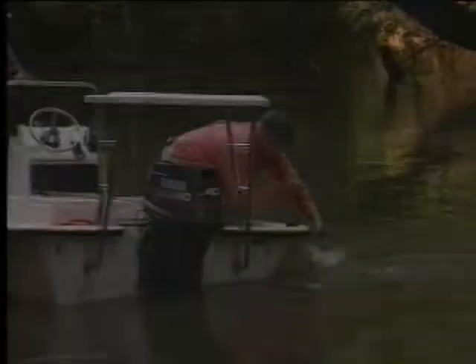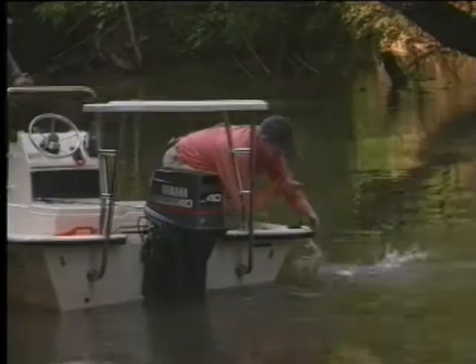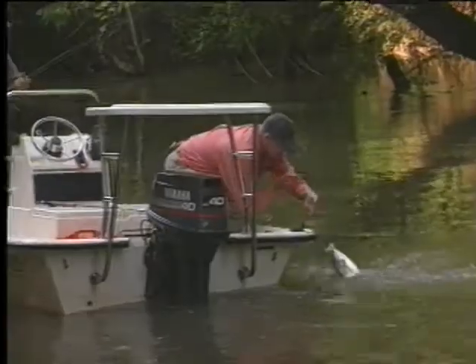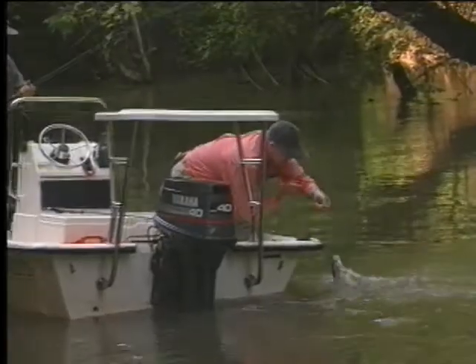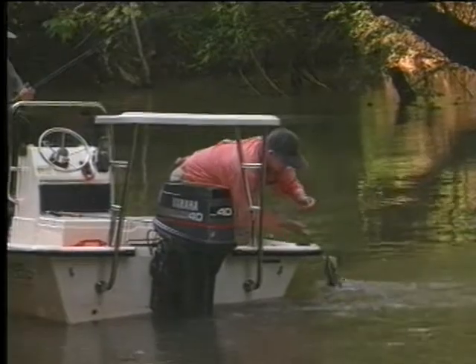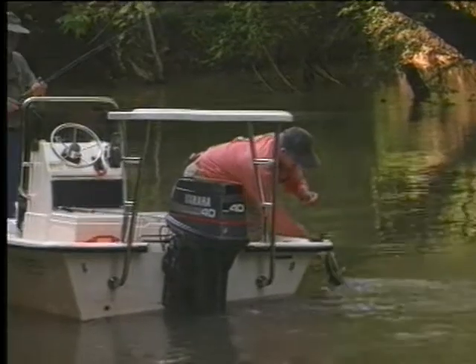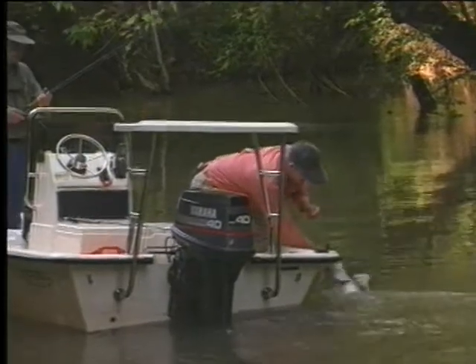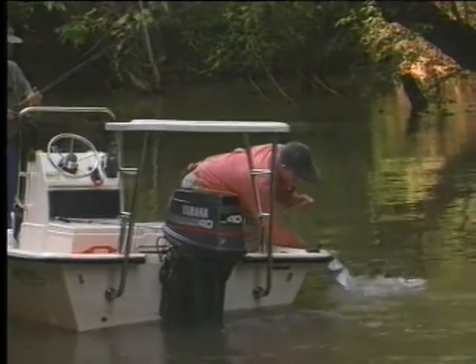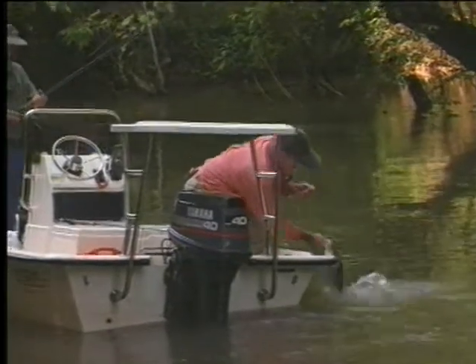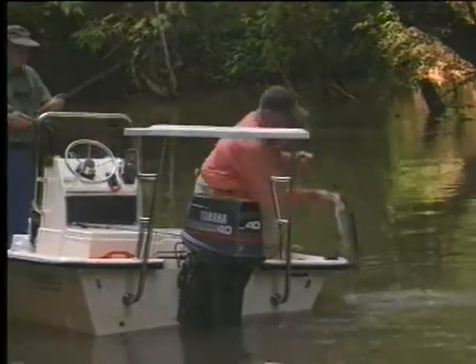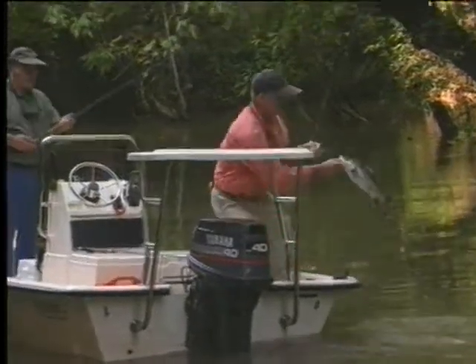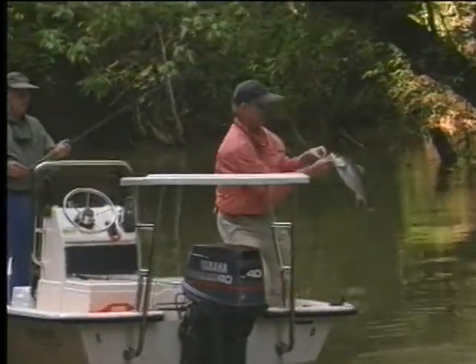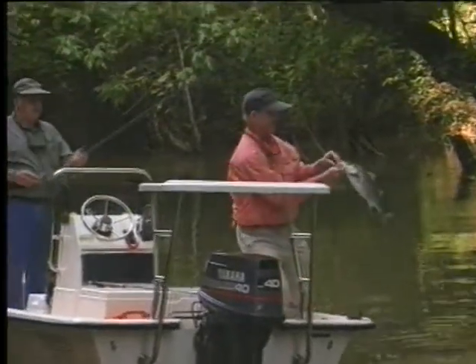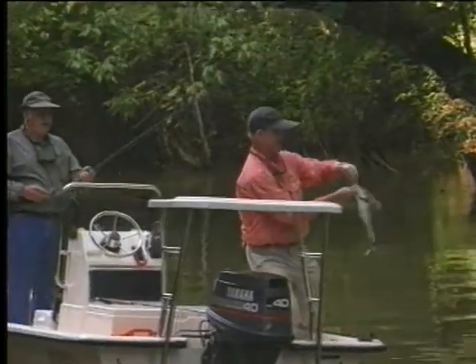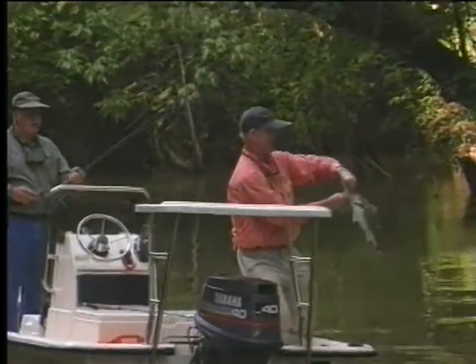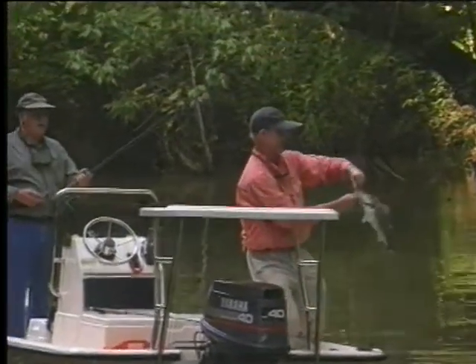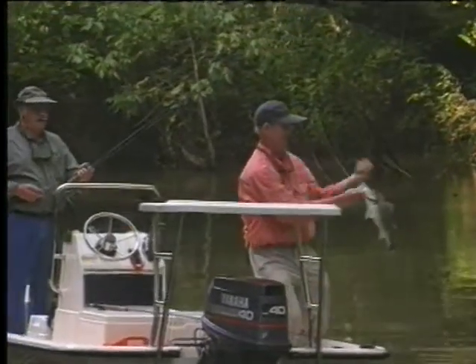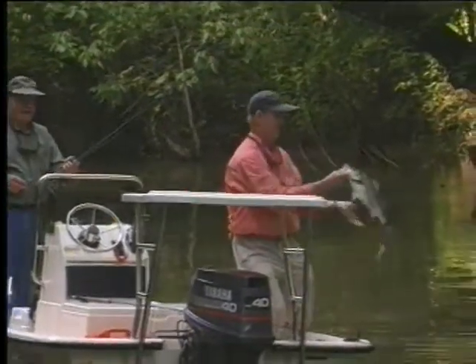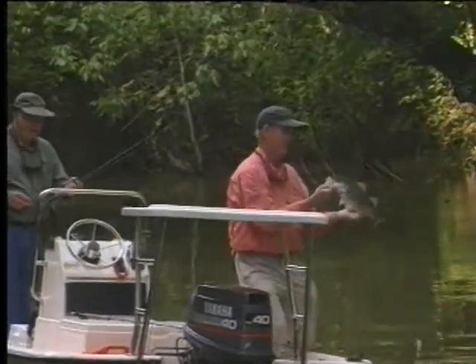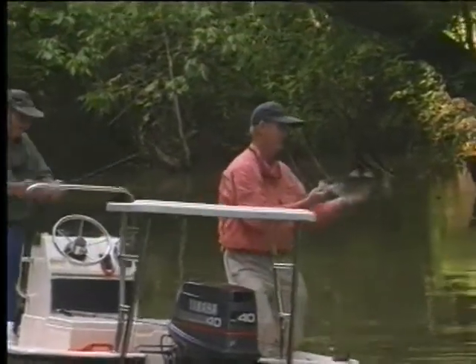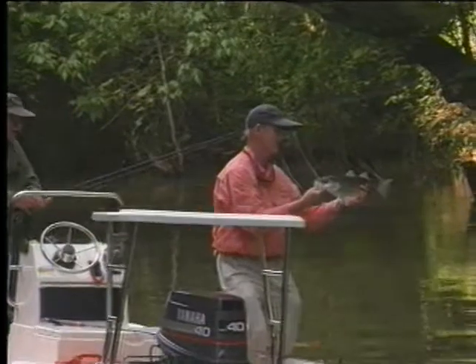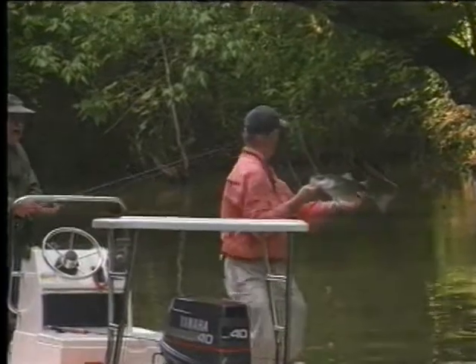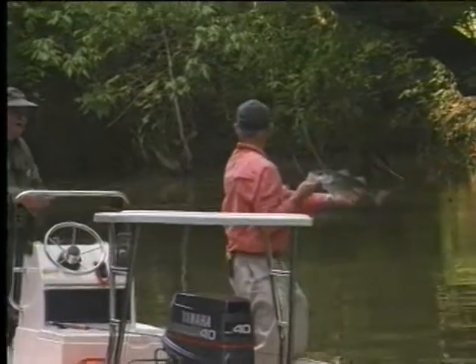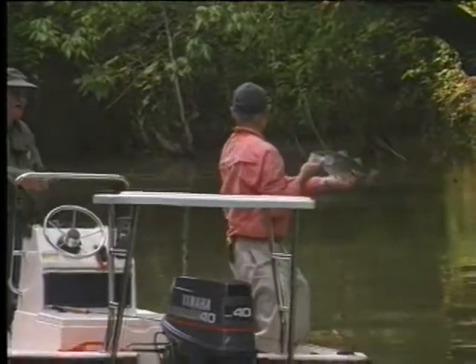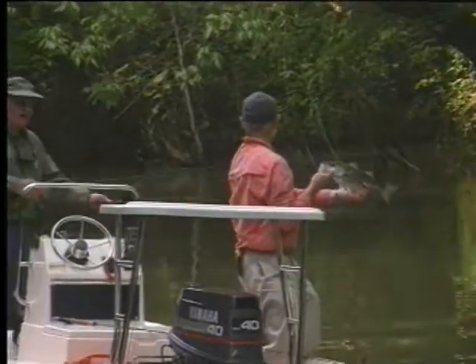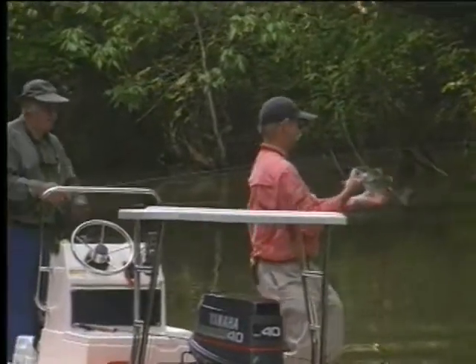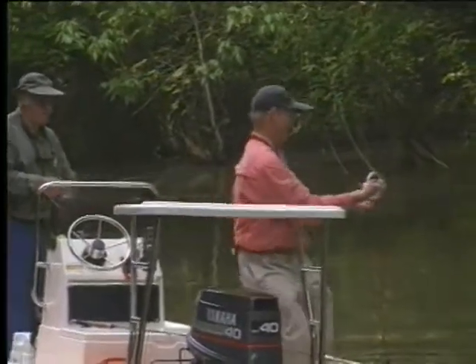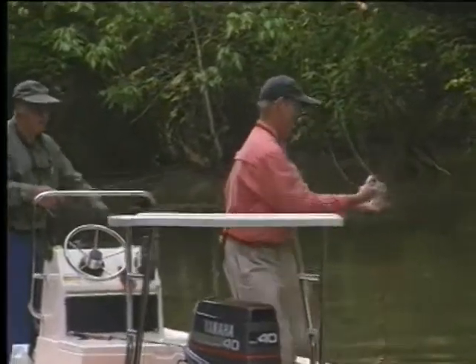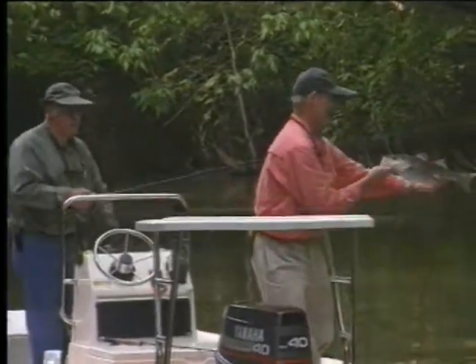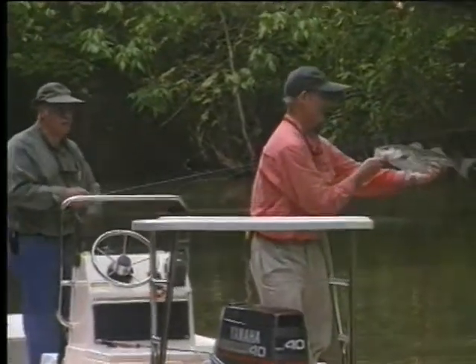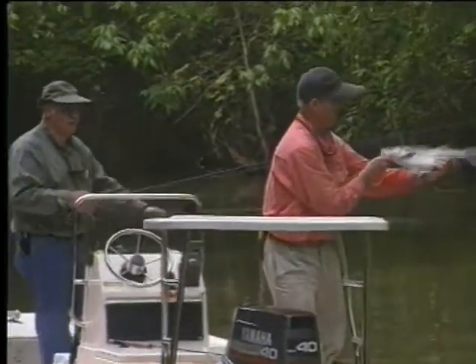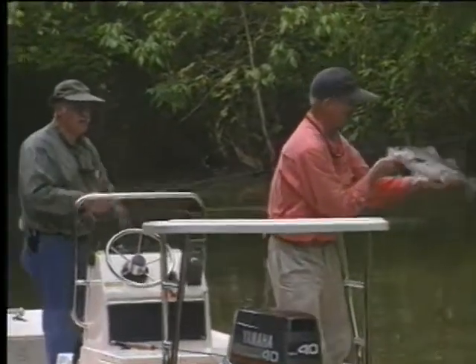Yes sir, that's a better fish. What did I tell you about them big flies — bigger fish? That's a beautiful-looking striper. Look at that. Very nice.